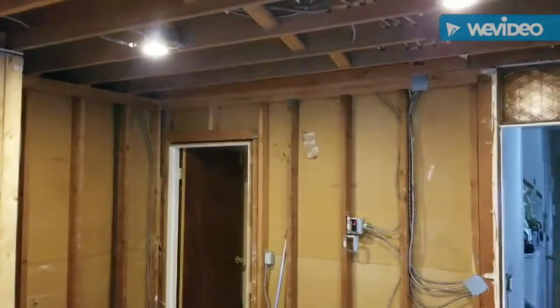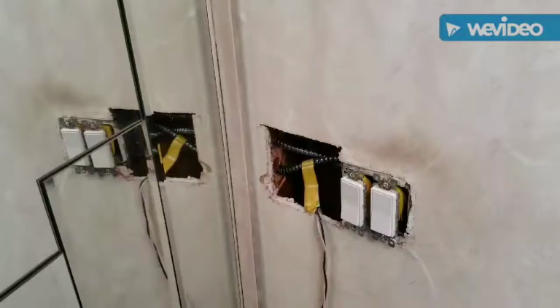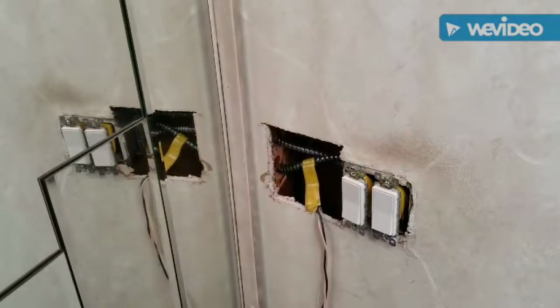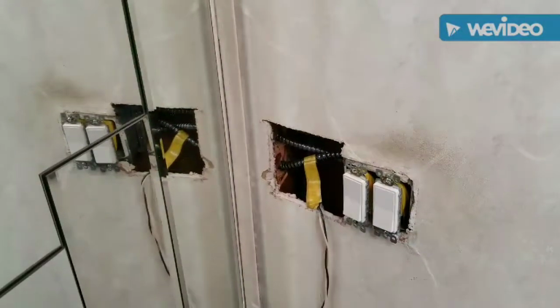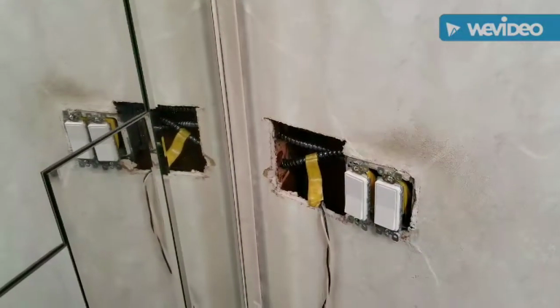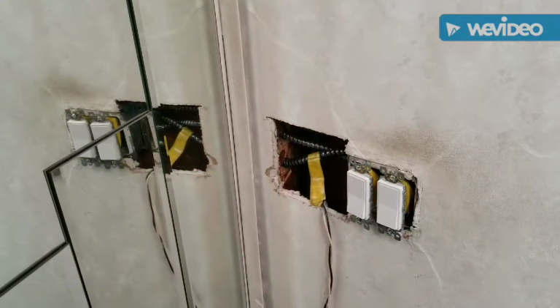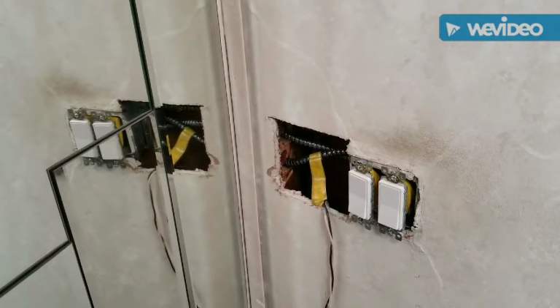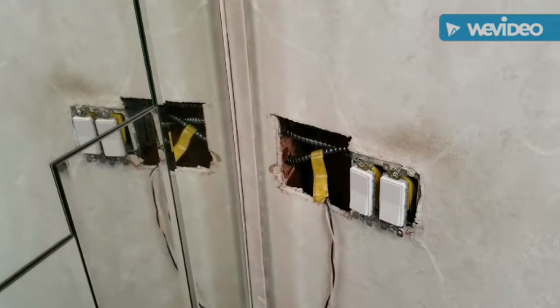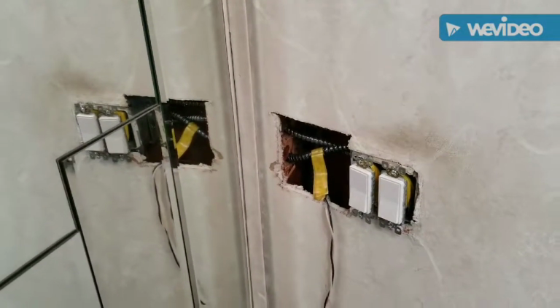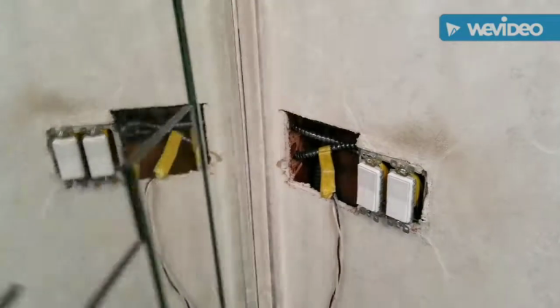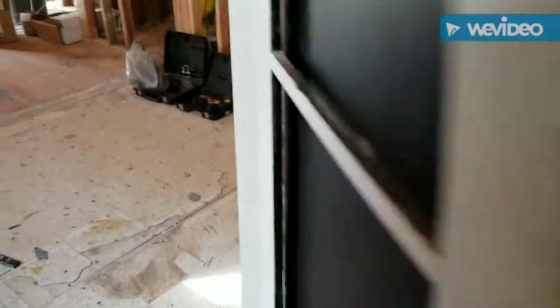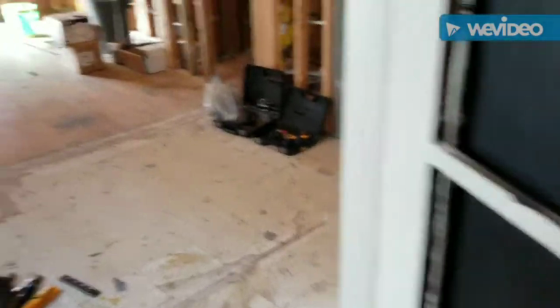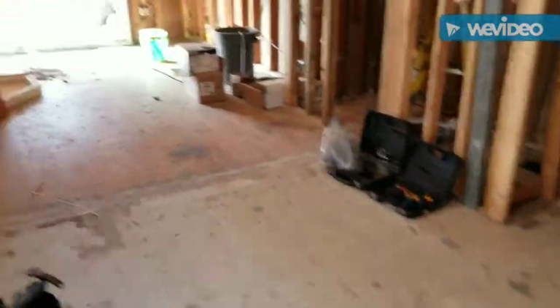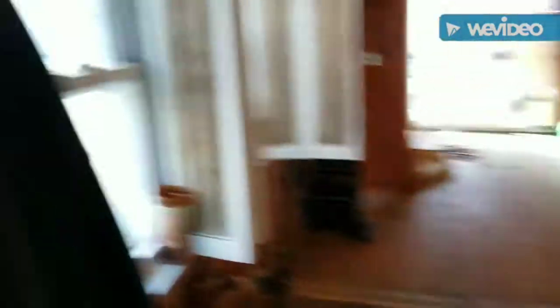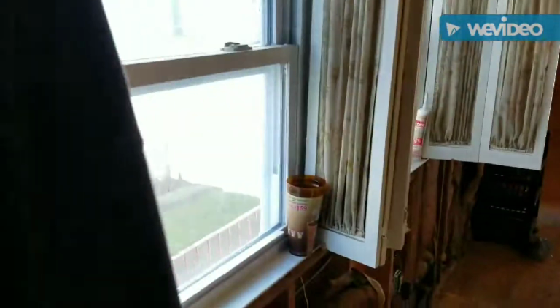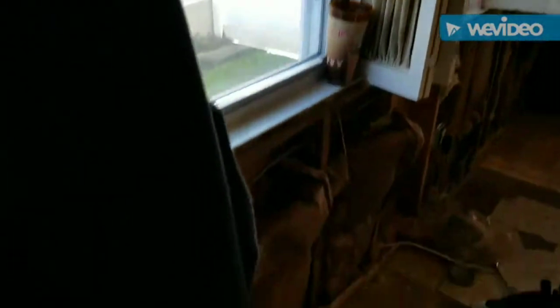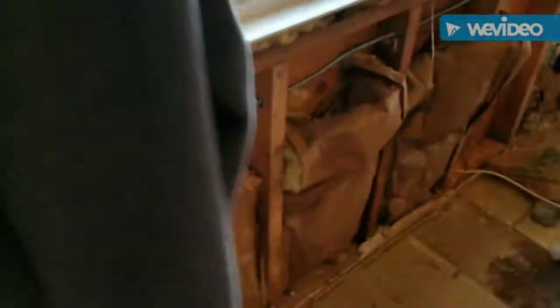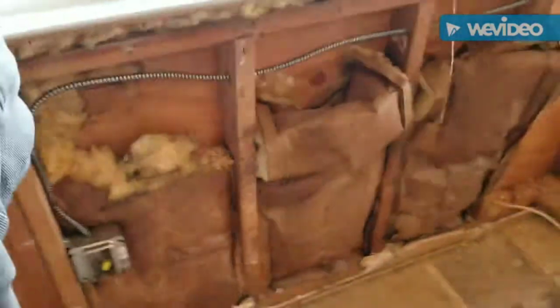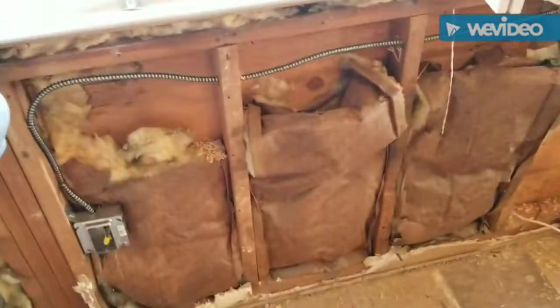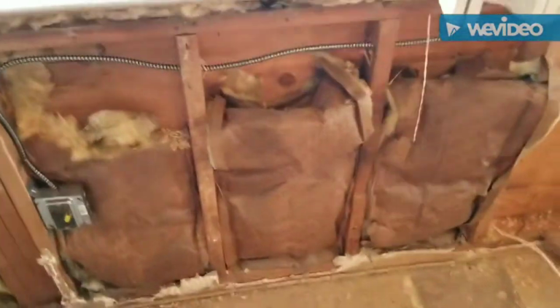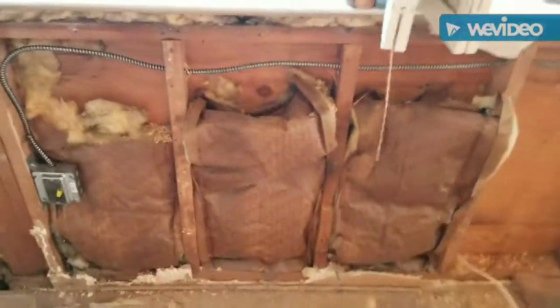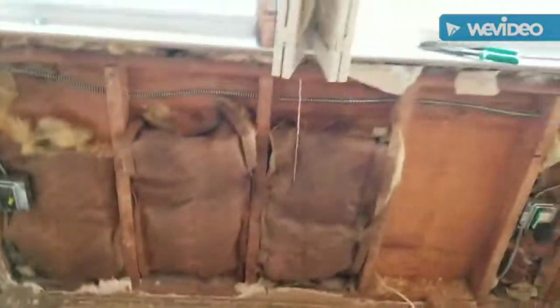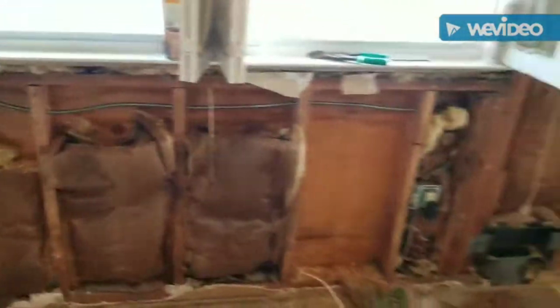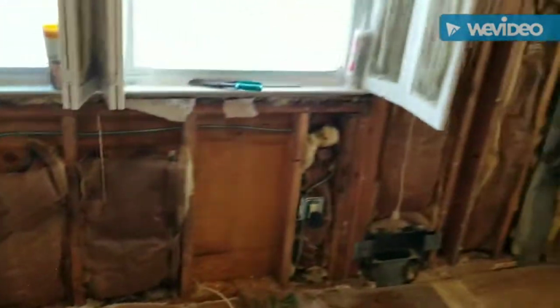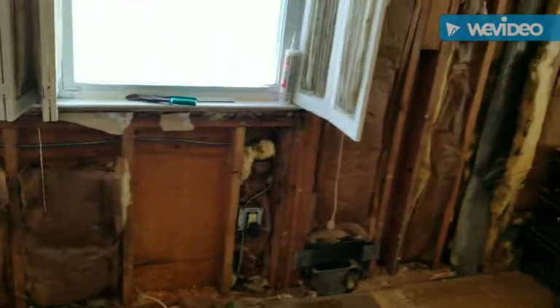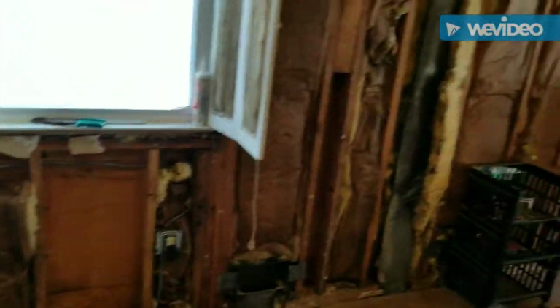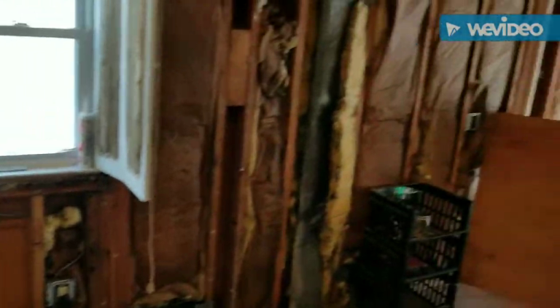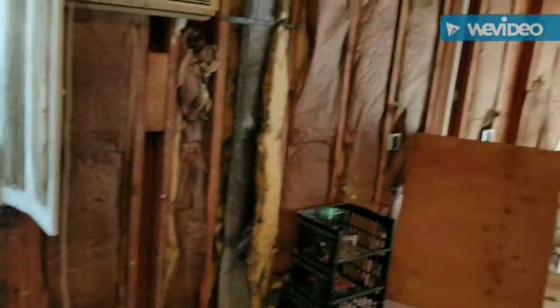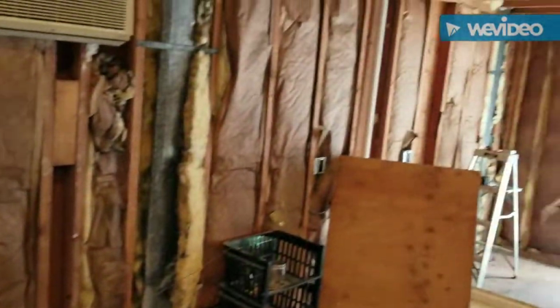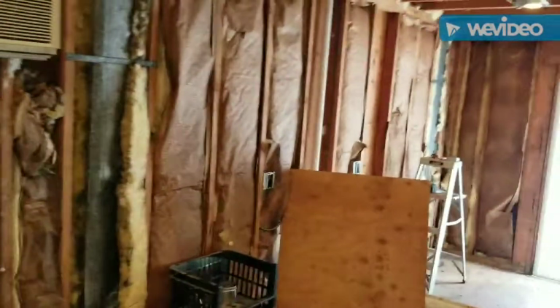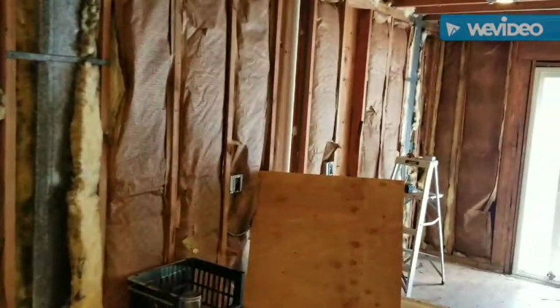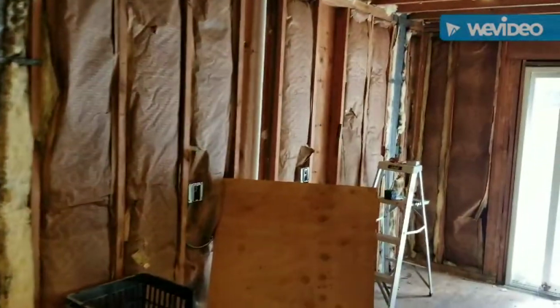This is the finish rough. Finish rough — Uncle Rick's. So we got all our outlets in. Here's the kitchen.